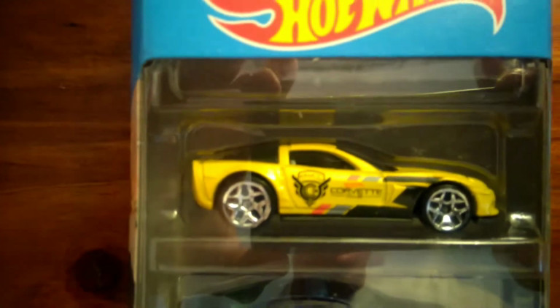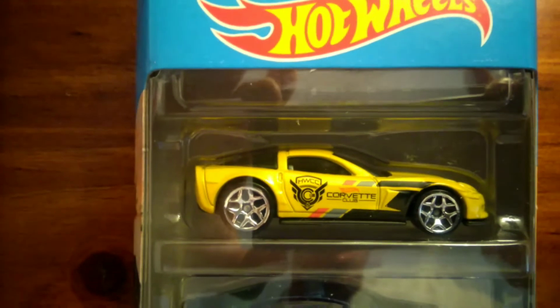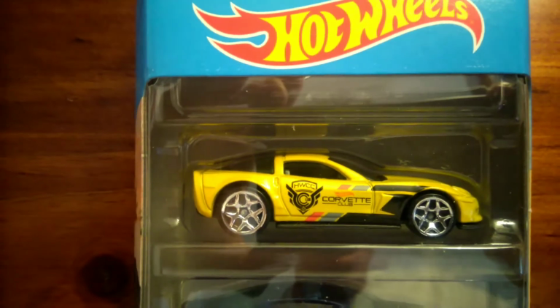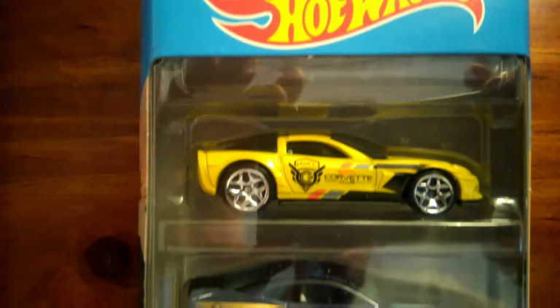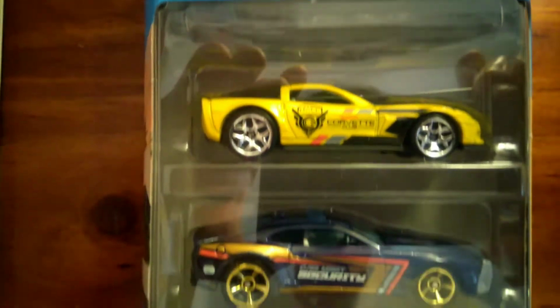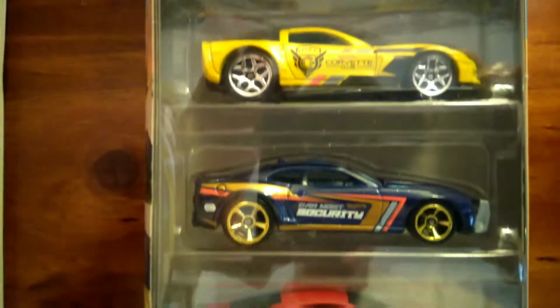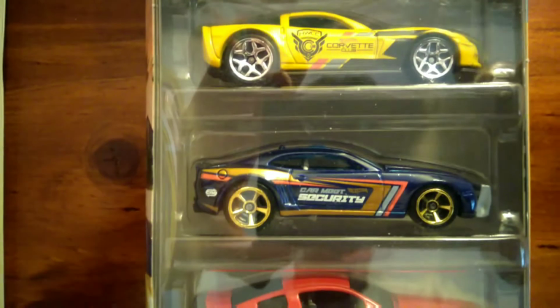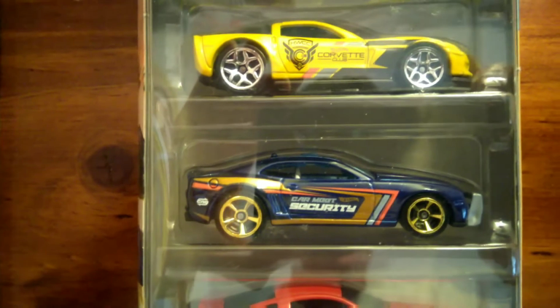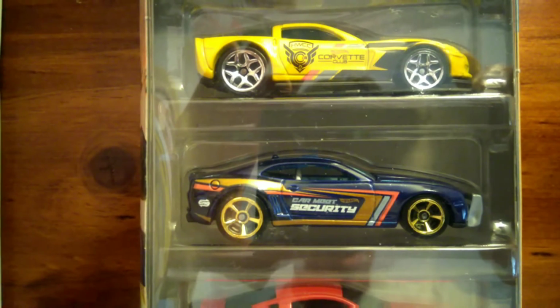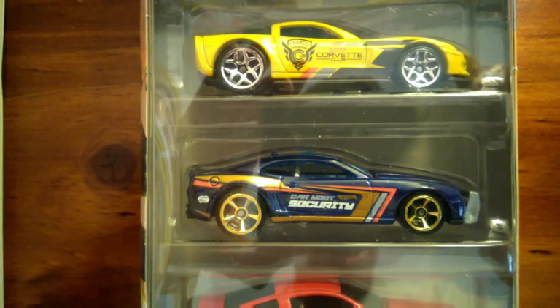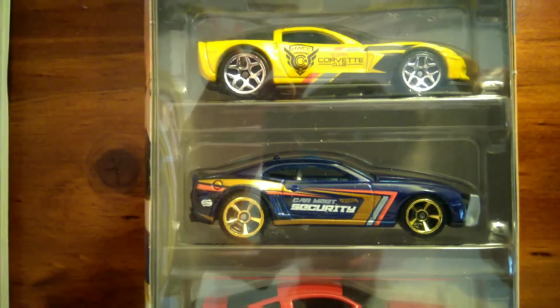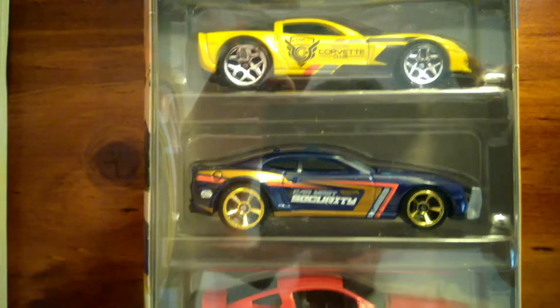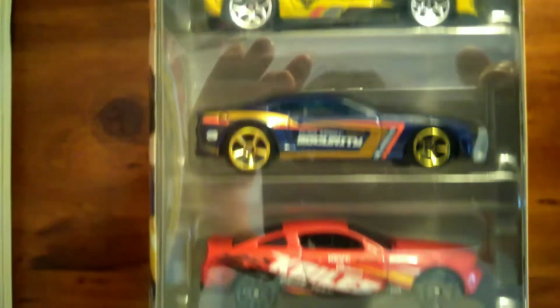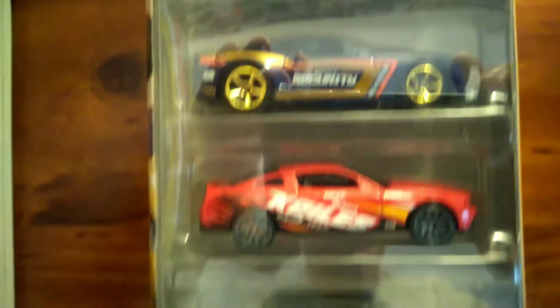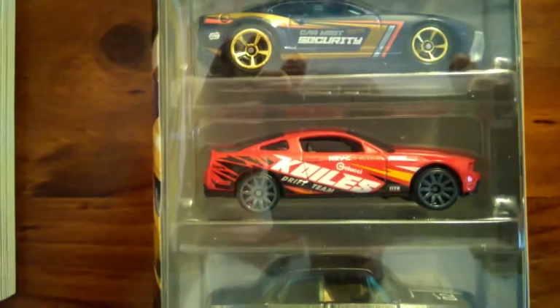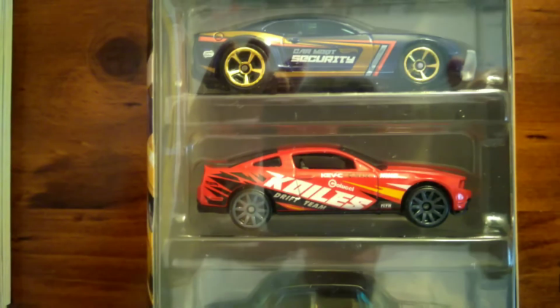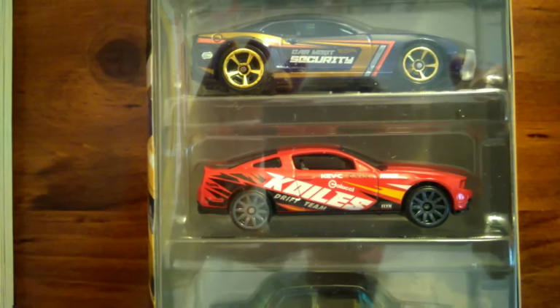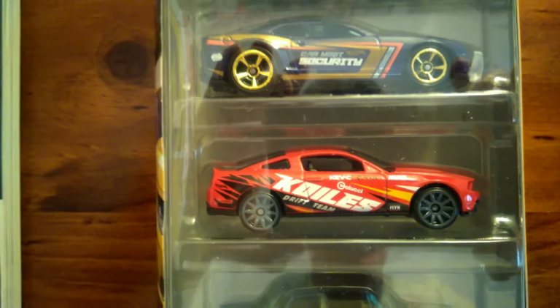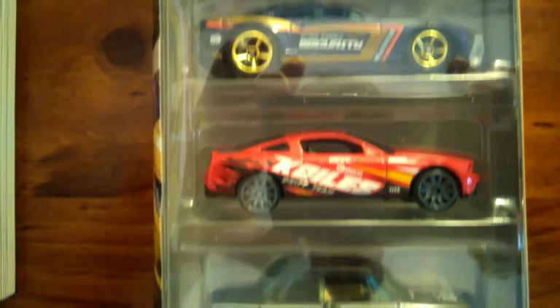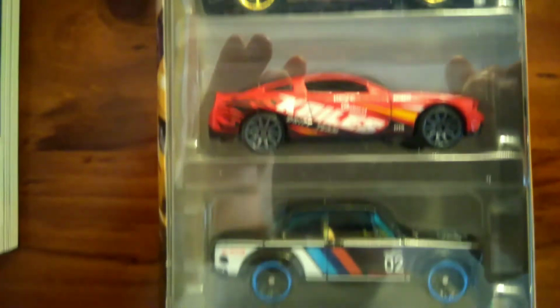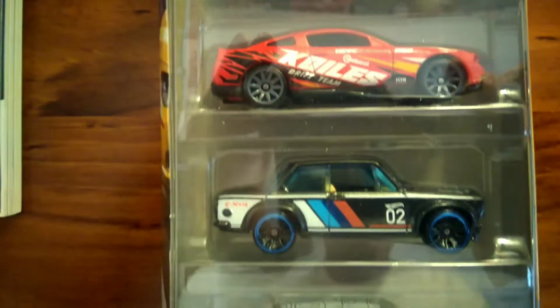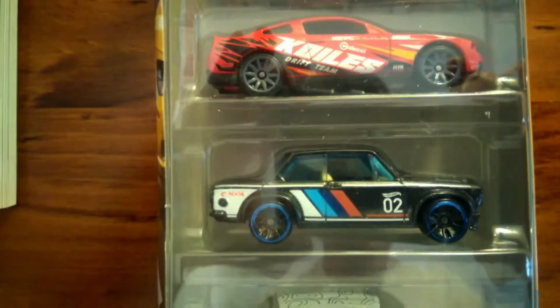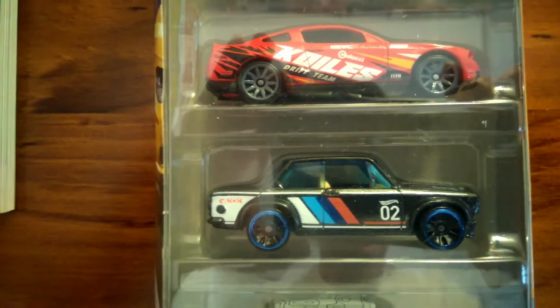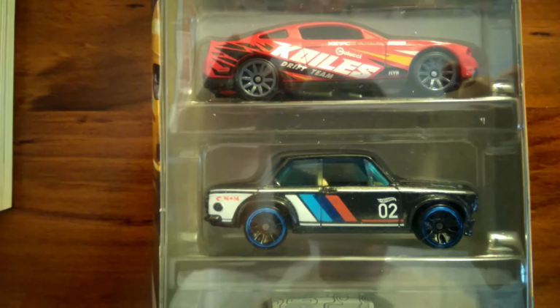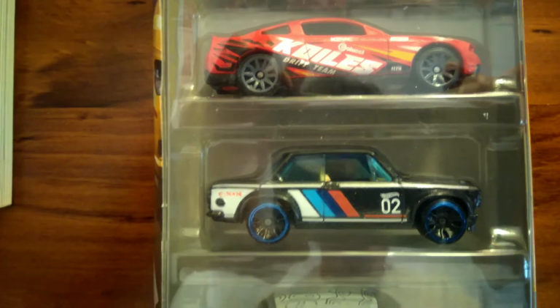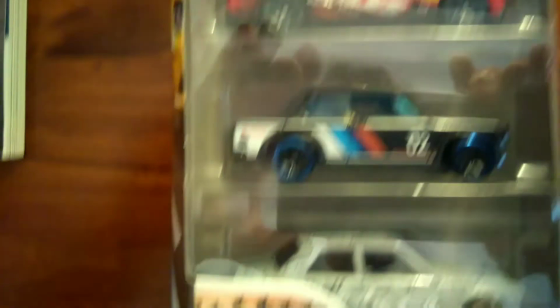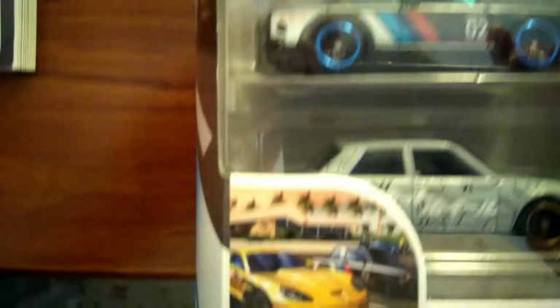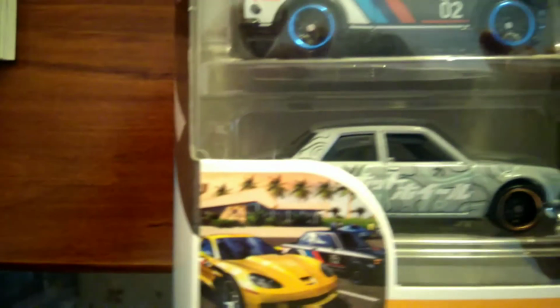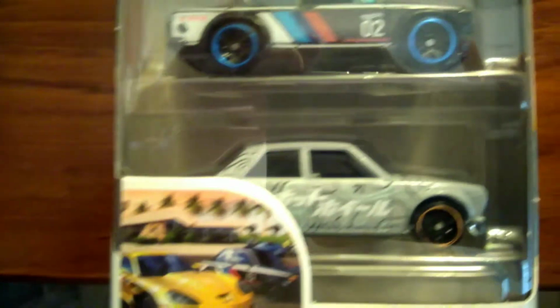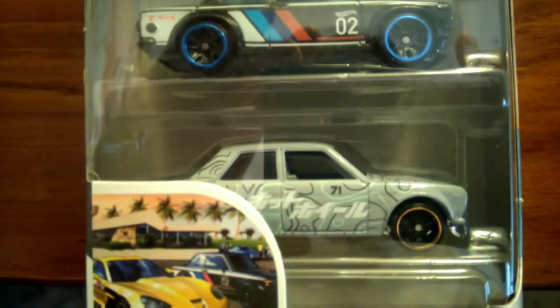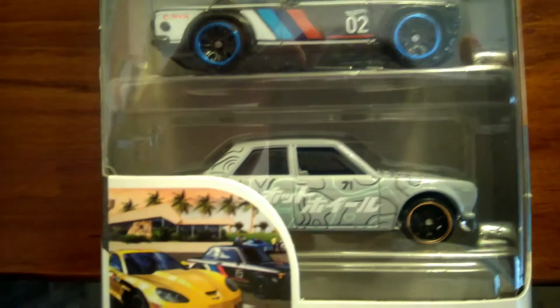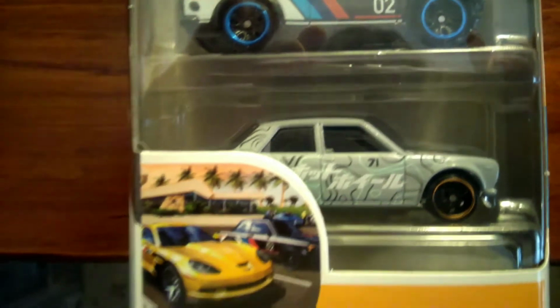There's the Corvette, Camaro, Mustang, BMW and the Datsun.